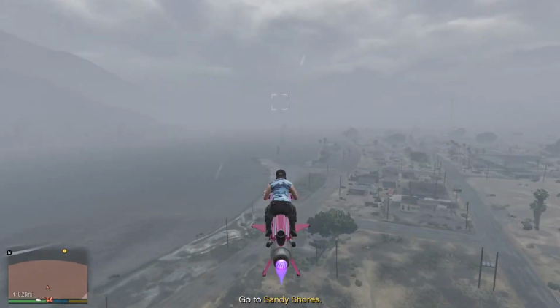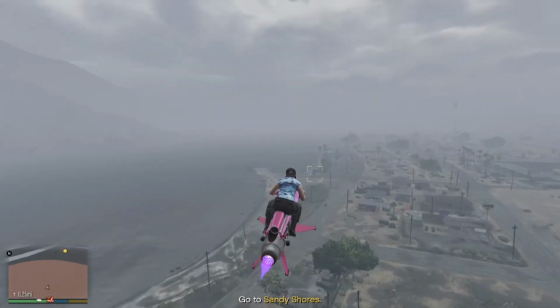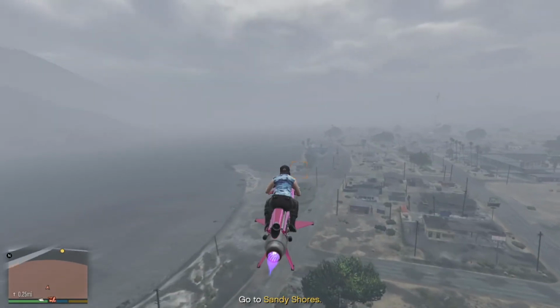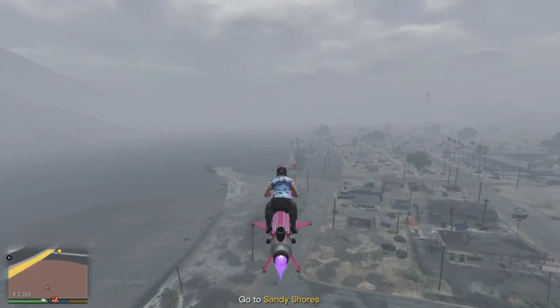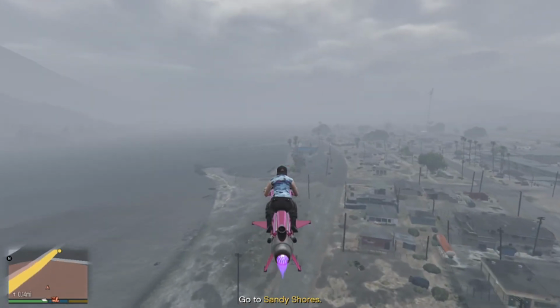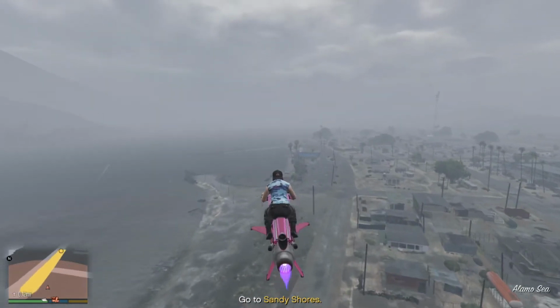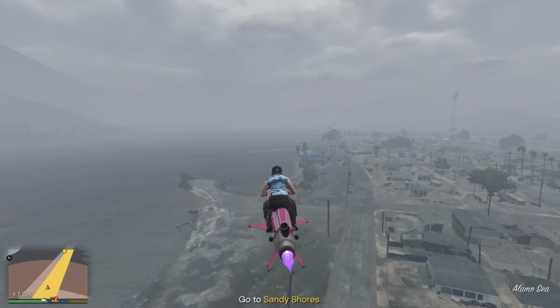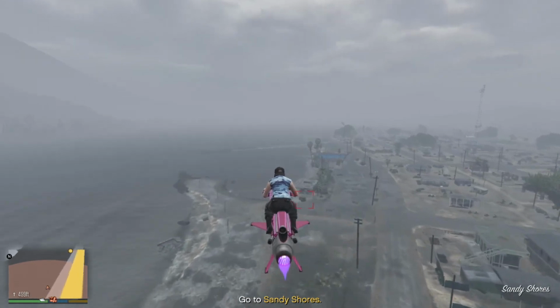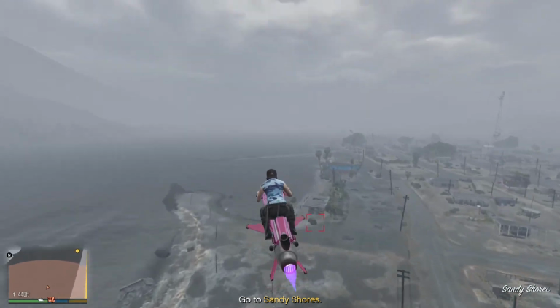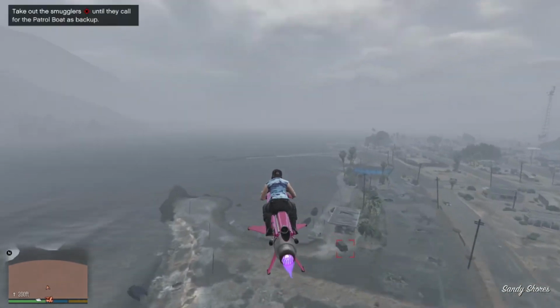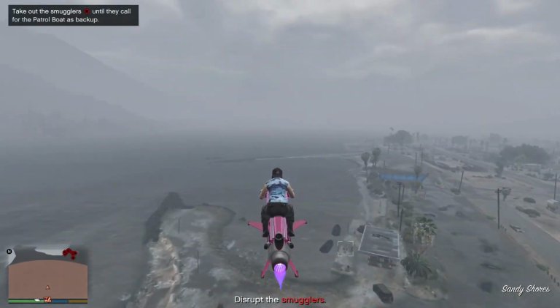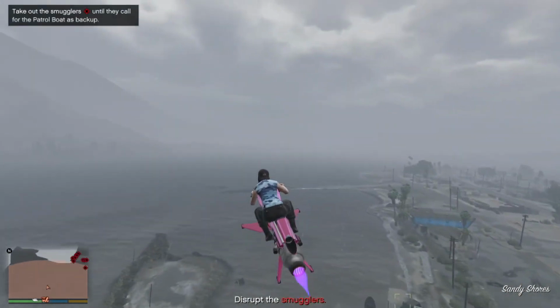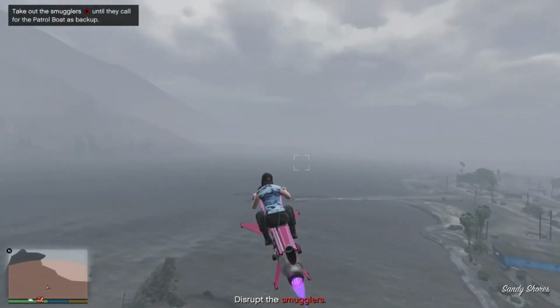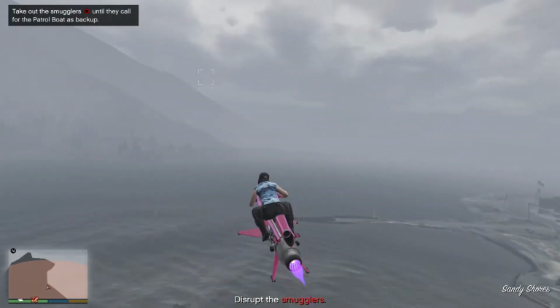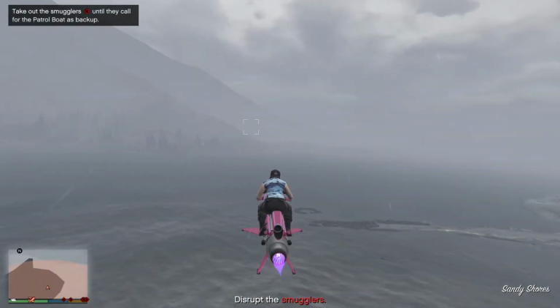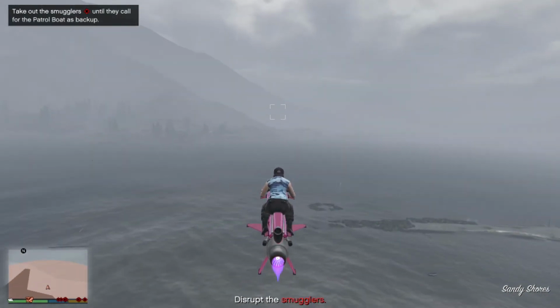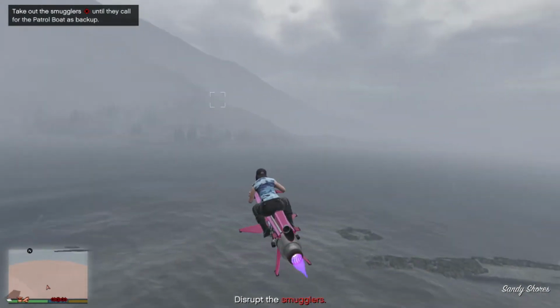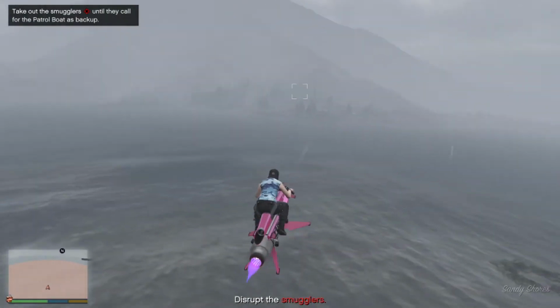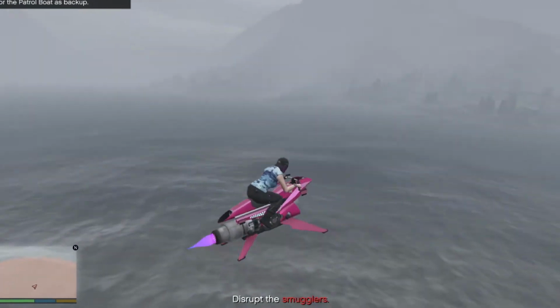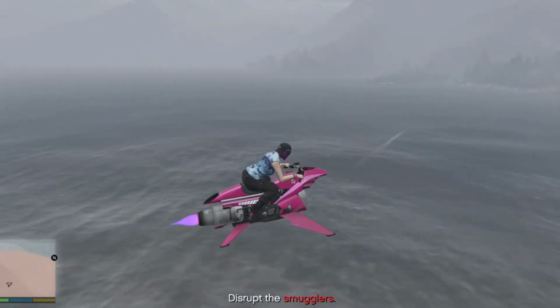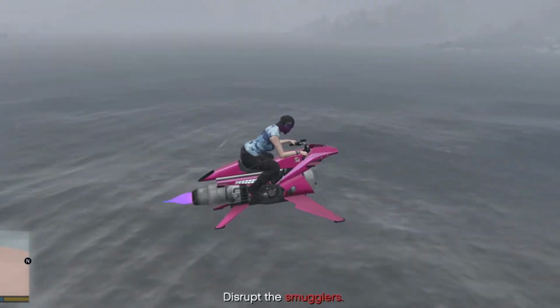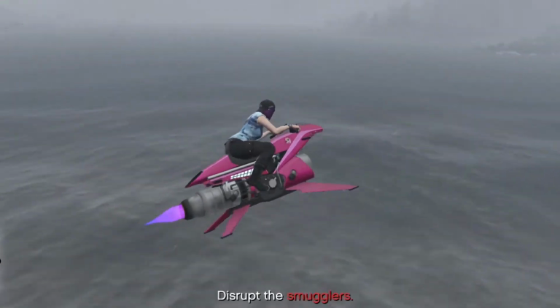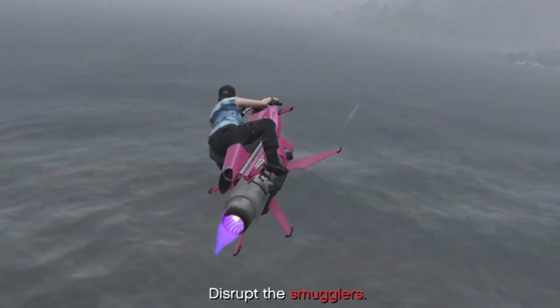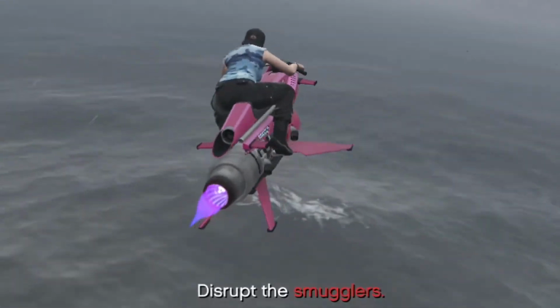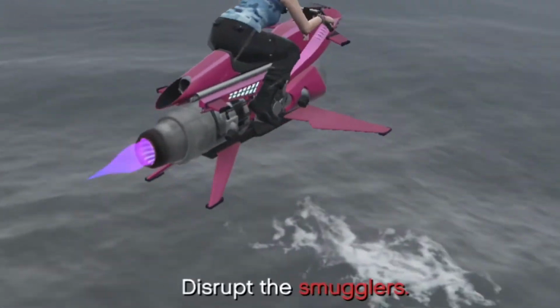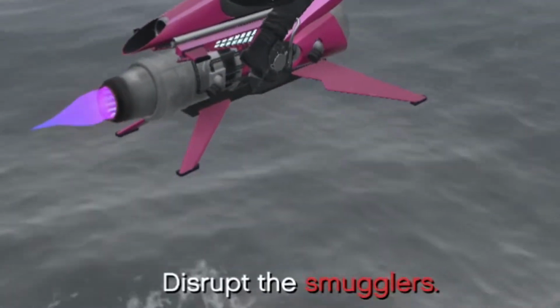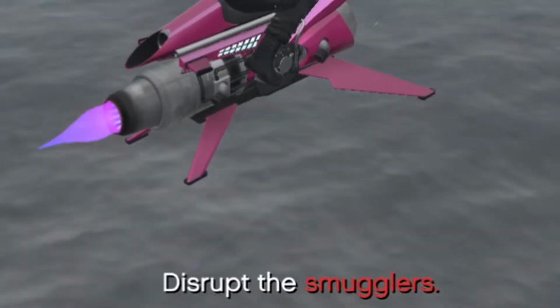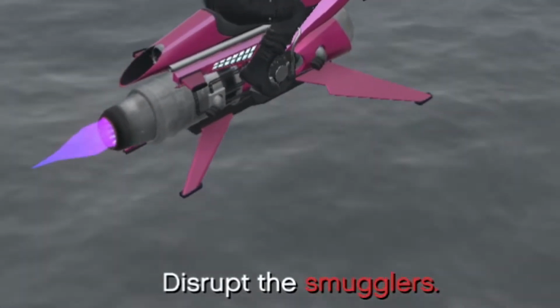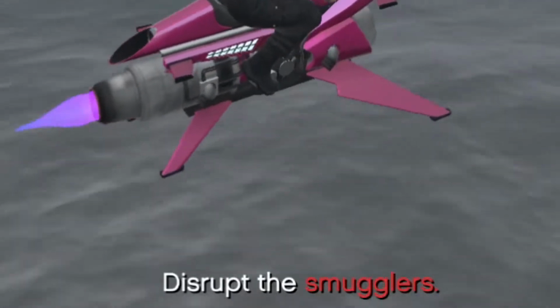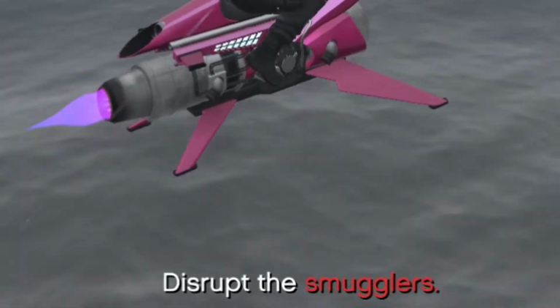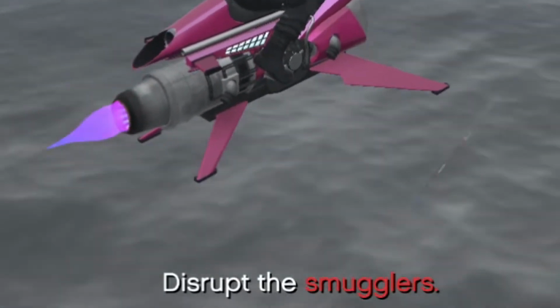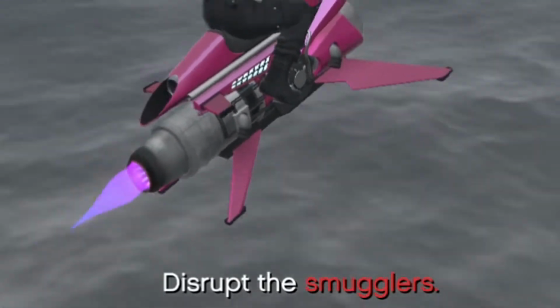The first possible mission will send you to the coast of the Alamo Sea to steal the patrol boat from smugglers. Approach the checkpoint and get close enough that the text at the bottom of your screen changes to 'disrupt the smugglers', but be sure not to shoot at them or get close enough that they shoot at you.